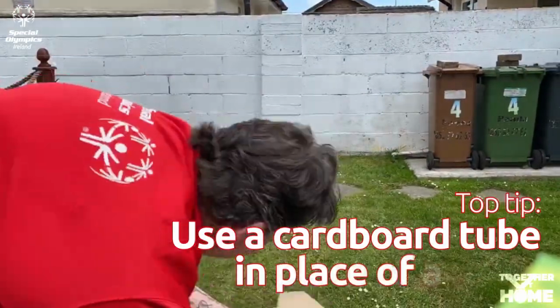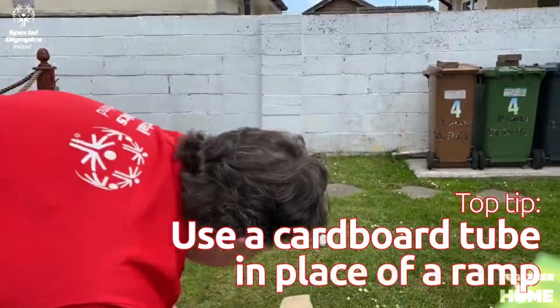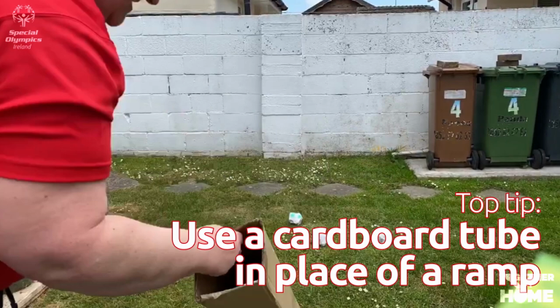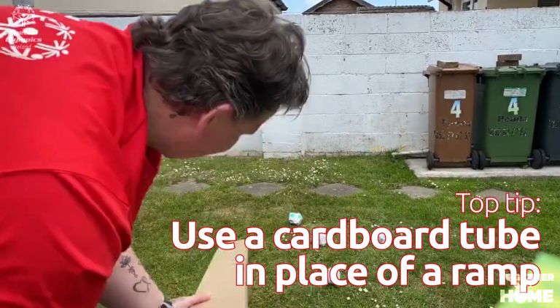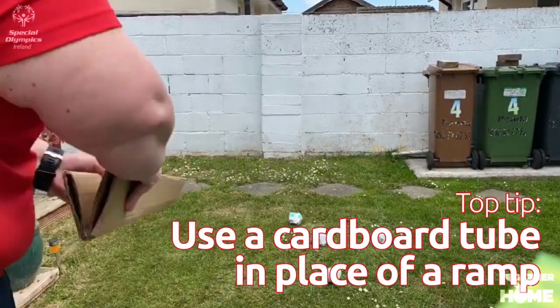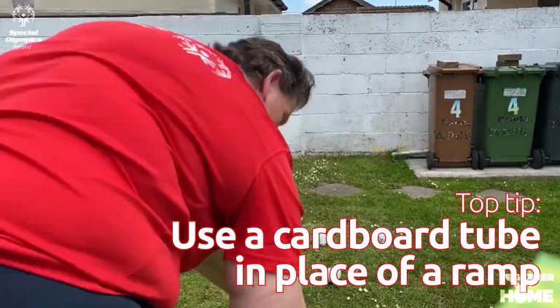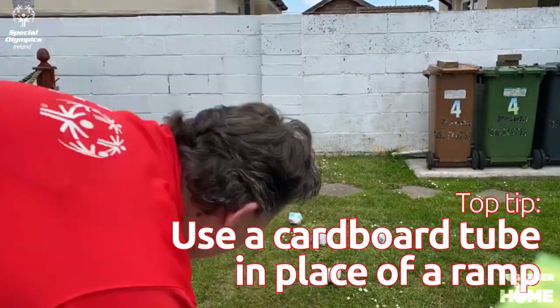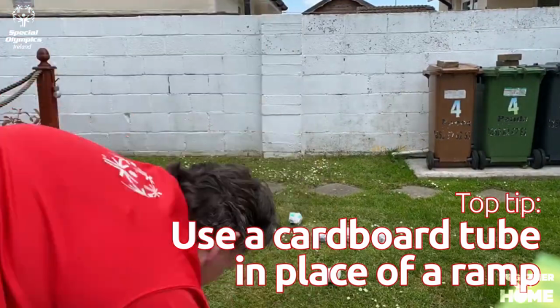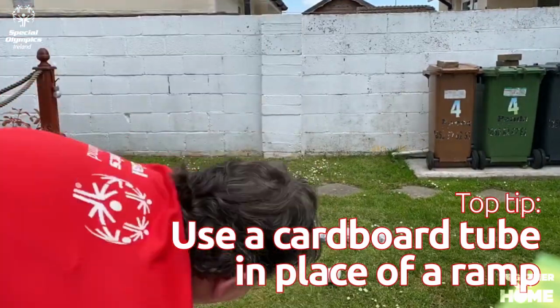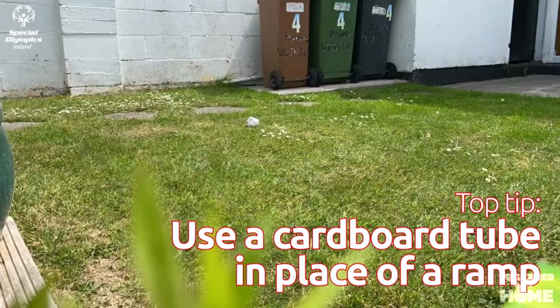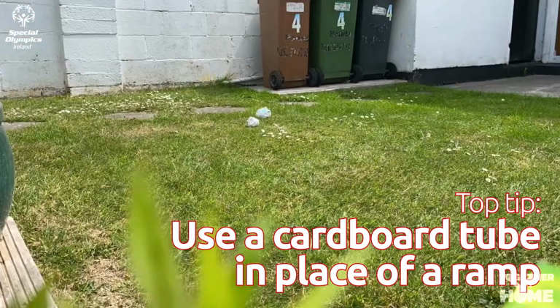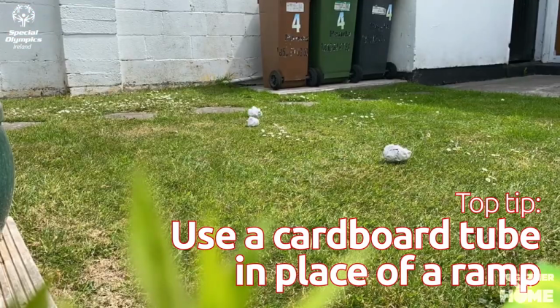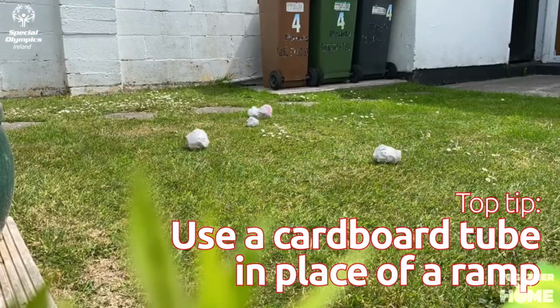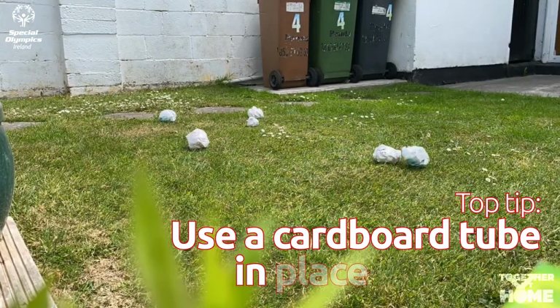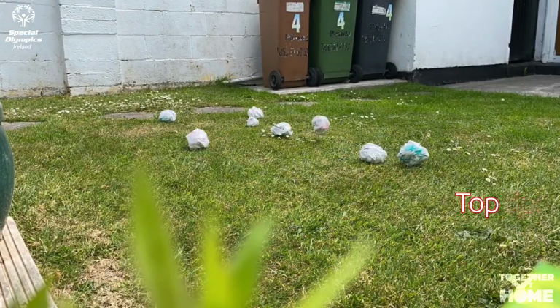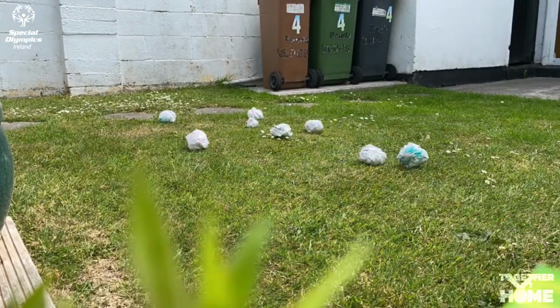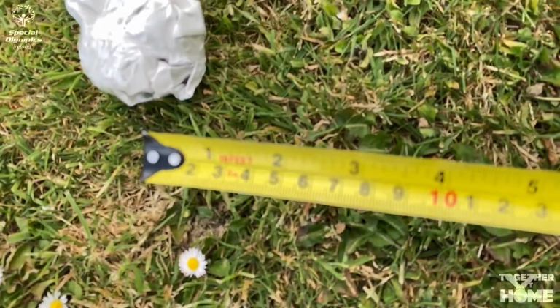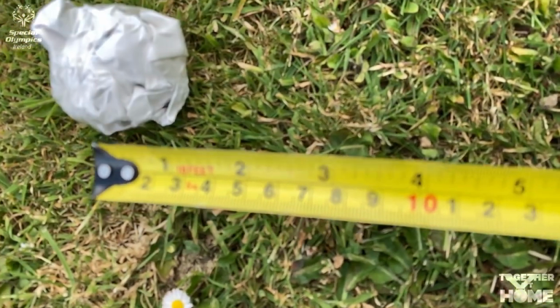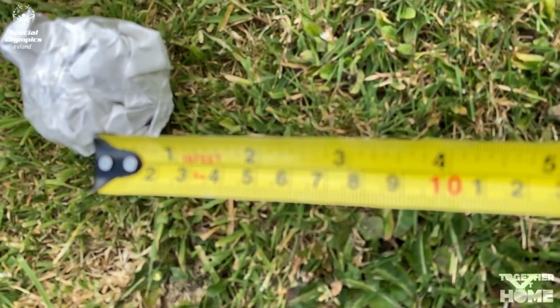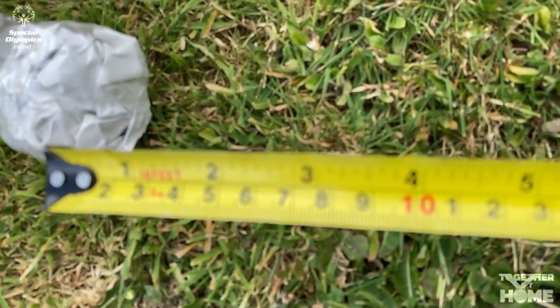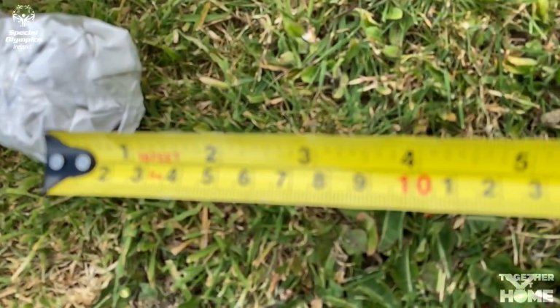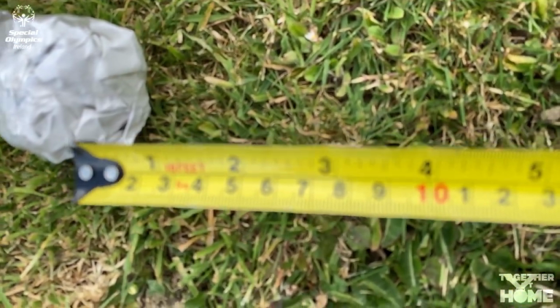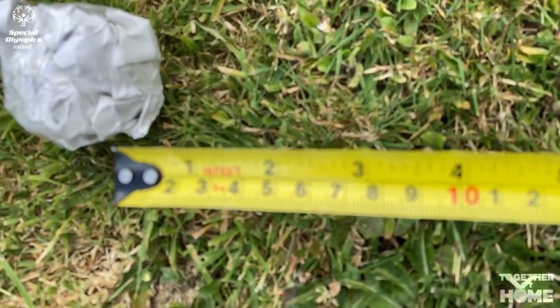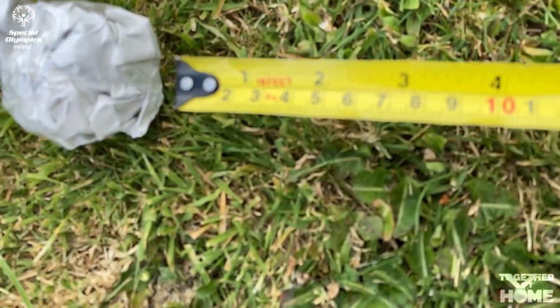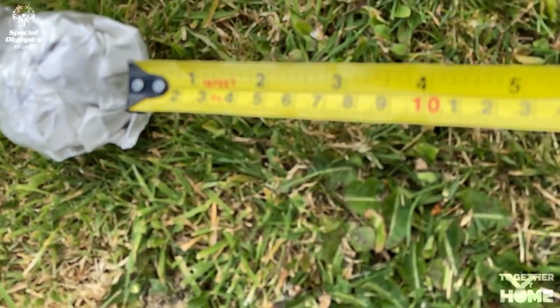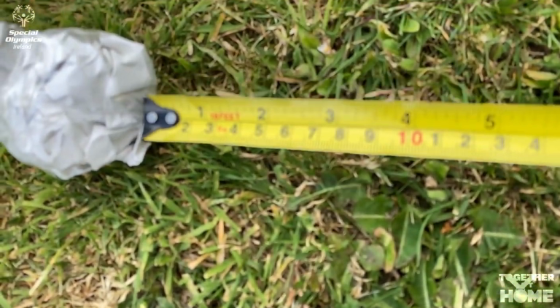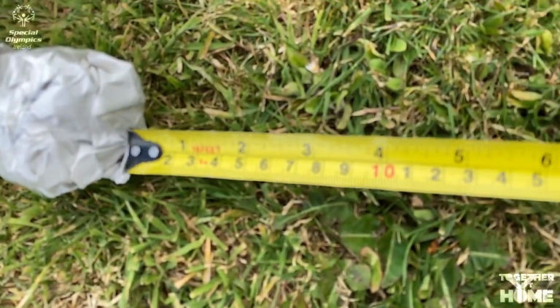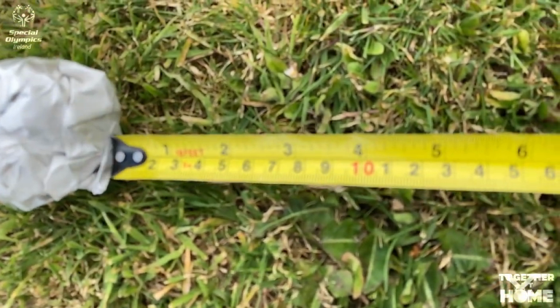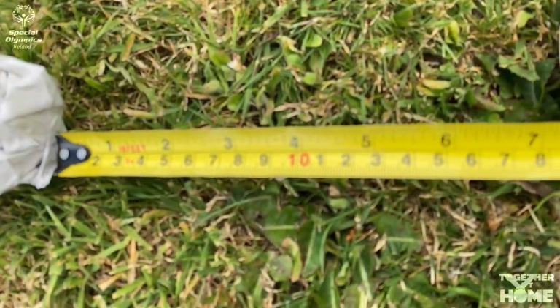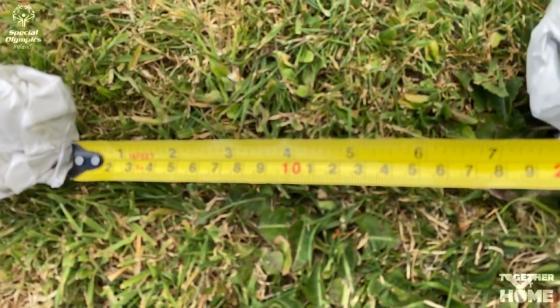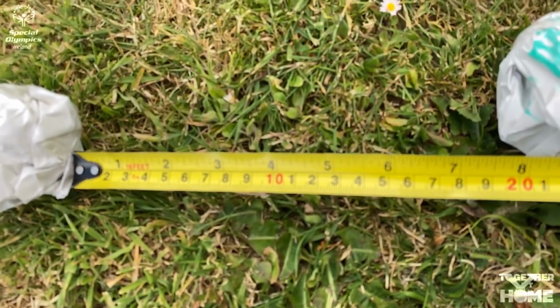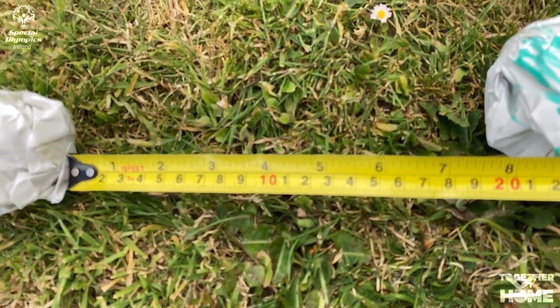If you usually use a ramp to play bocce, now is the time to bring in your tube of cardboard. Using the ramp is easy — the player takes control of the ramp and pushes their ball while sitting down the tube or ramp towards the polina.